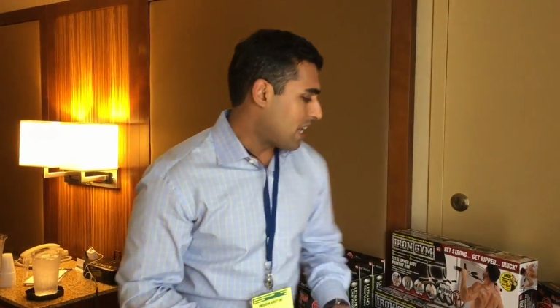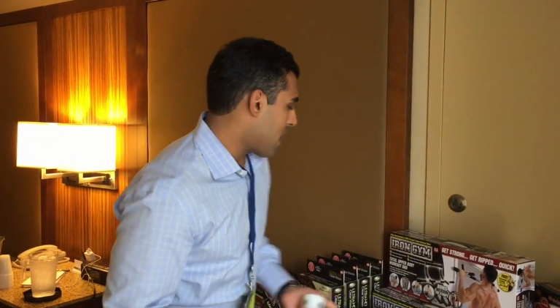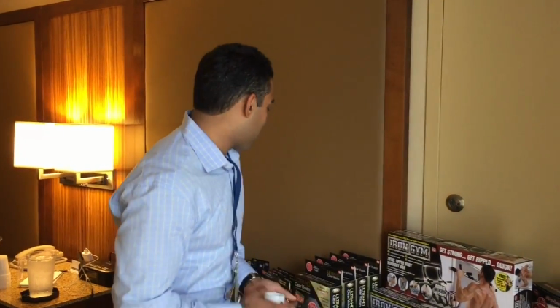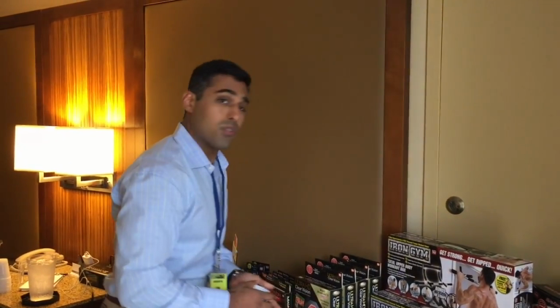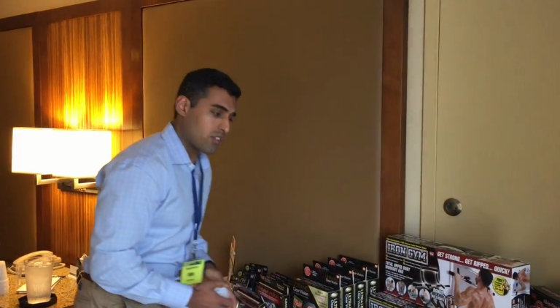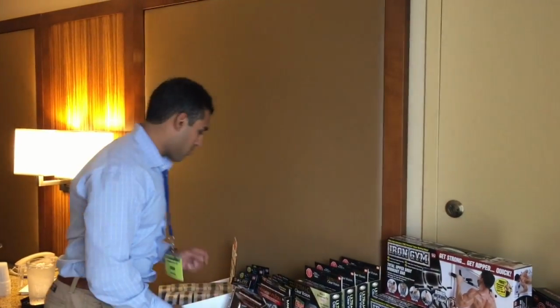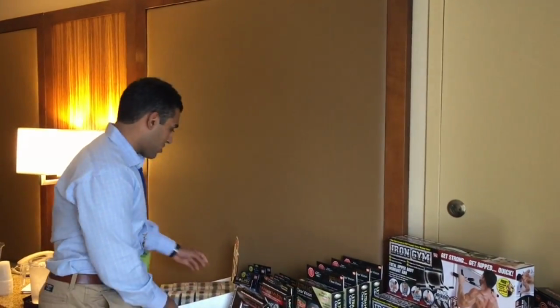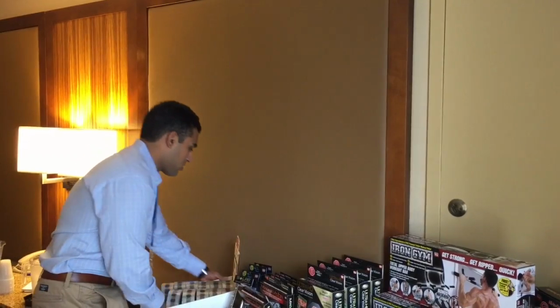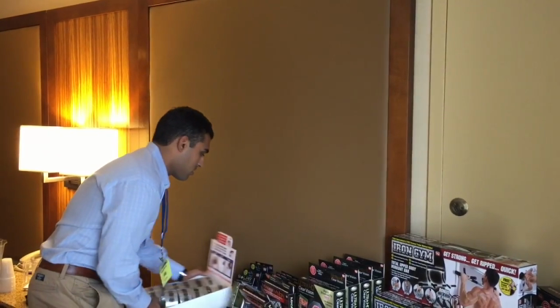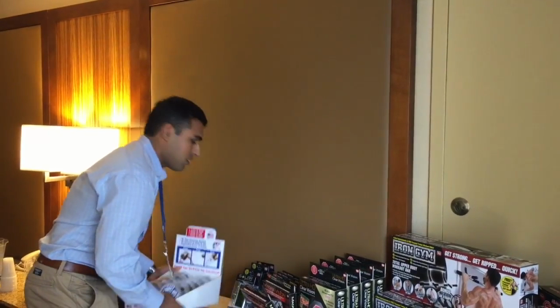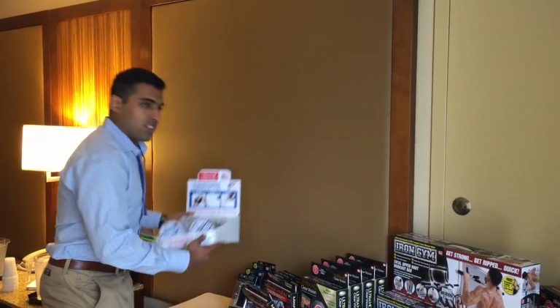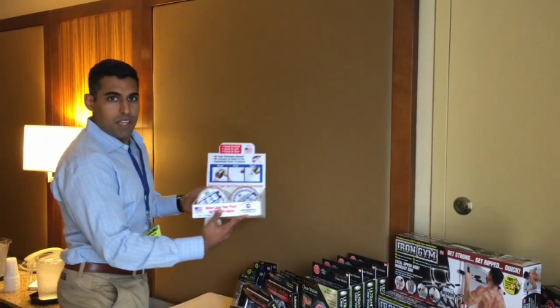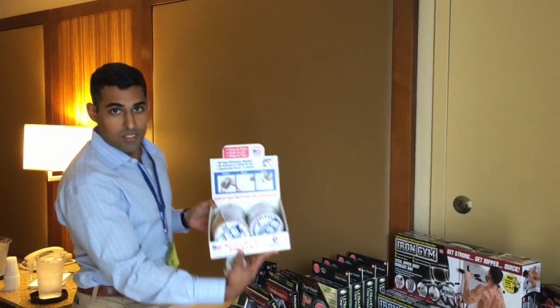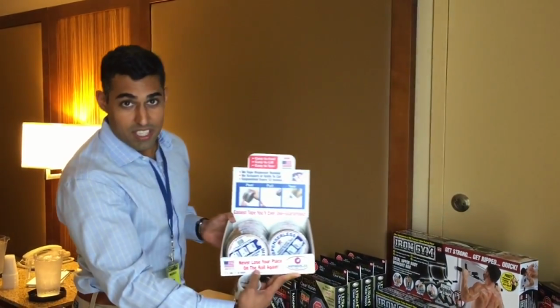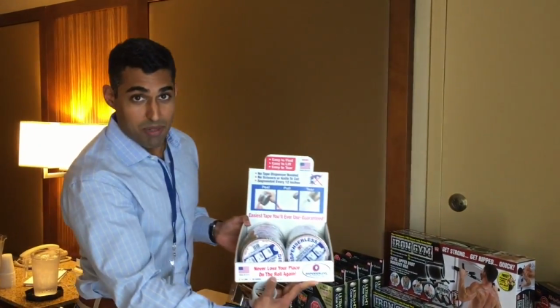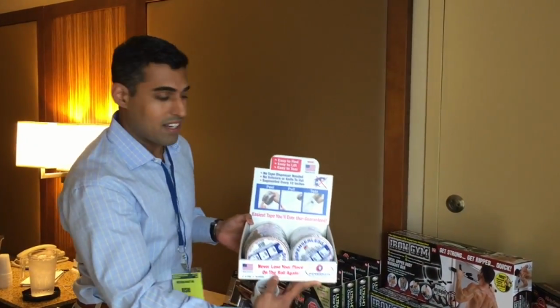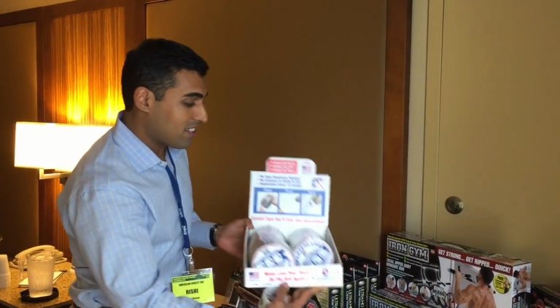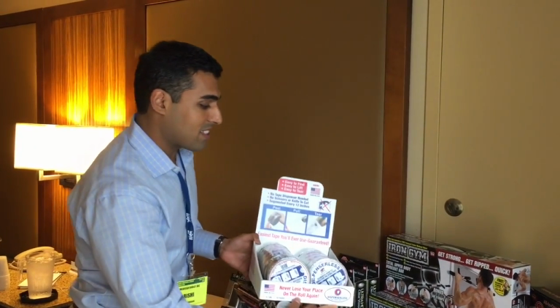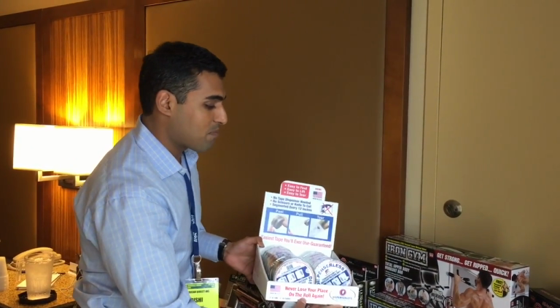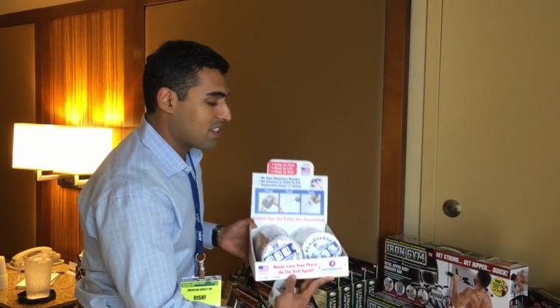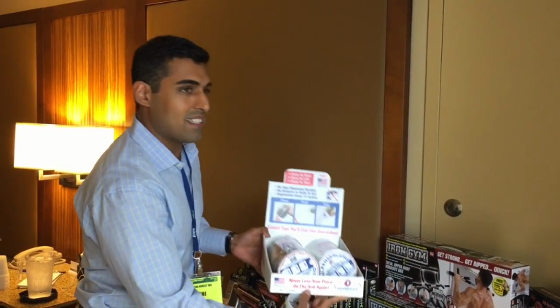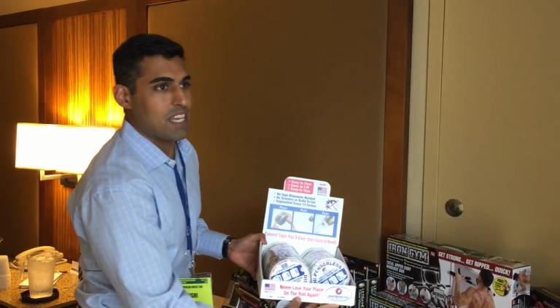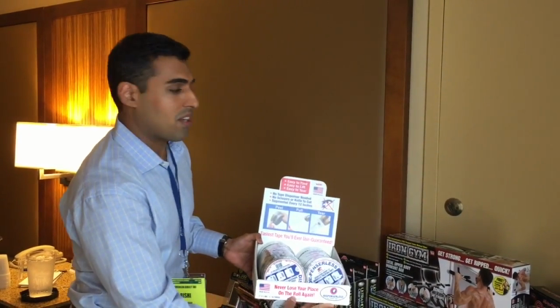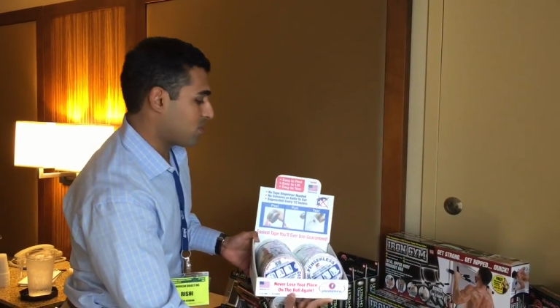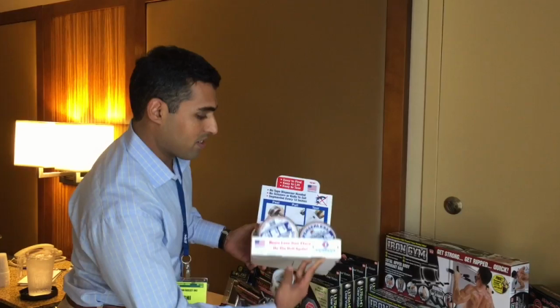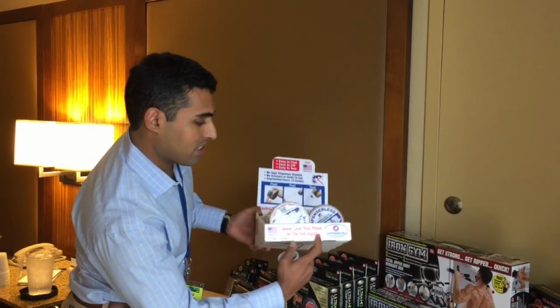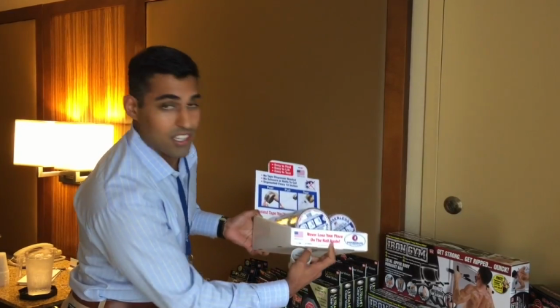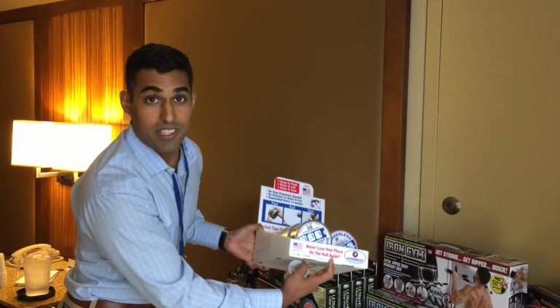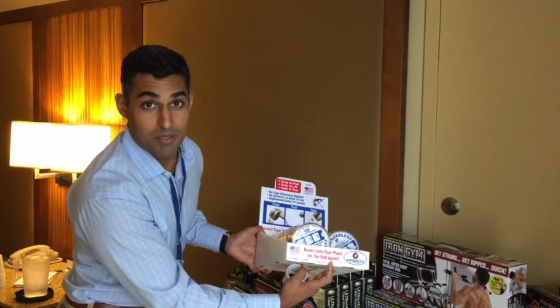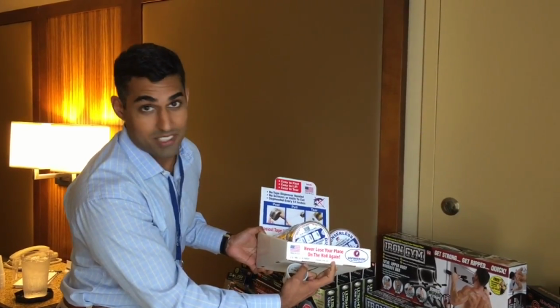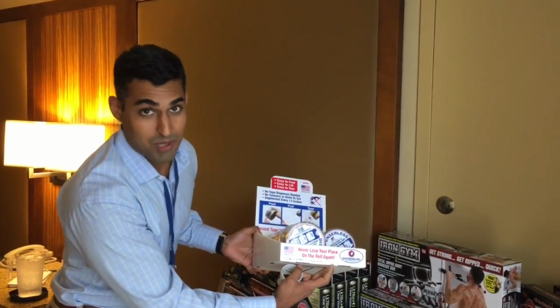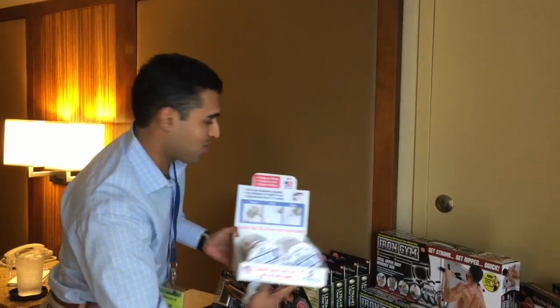Now we have a revolutionary product called dispenser-less tape. This is the easiest tape you'll ever use, guaranteed. It says it right there on the box — it must be true.